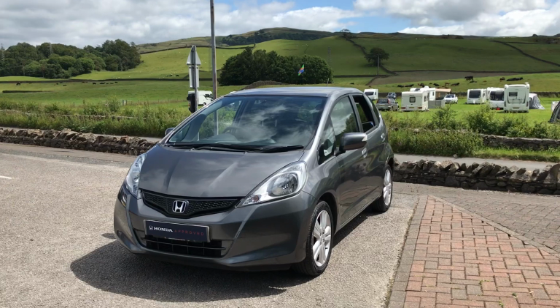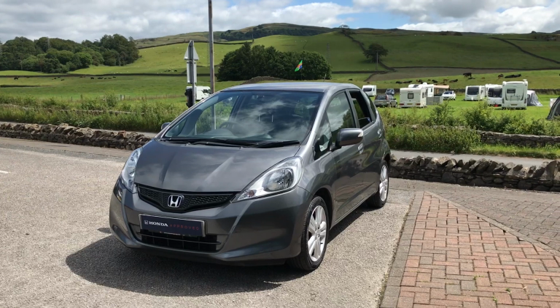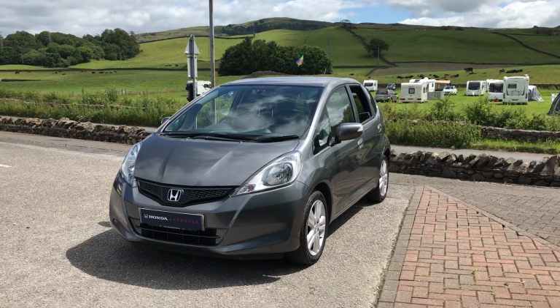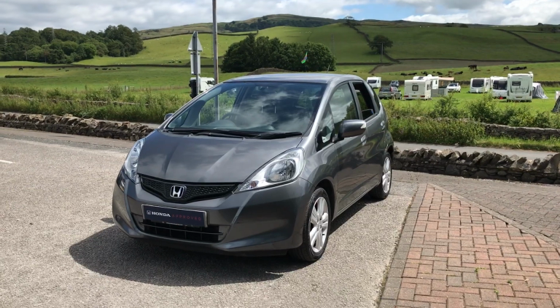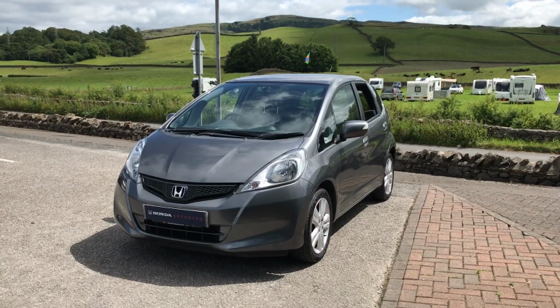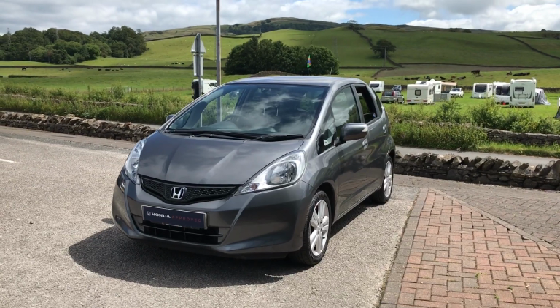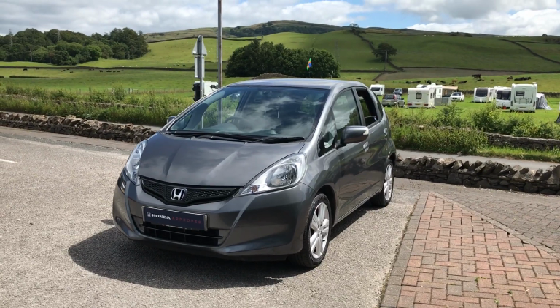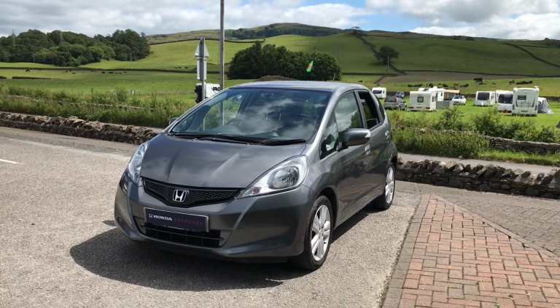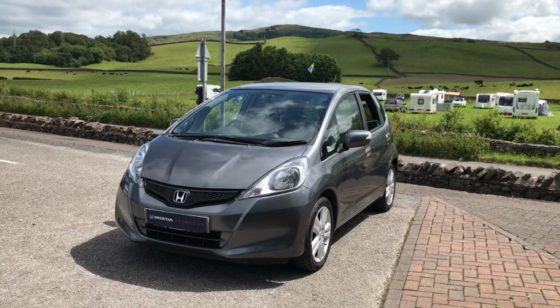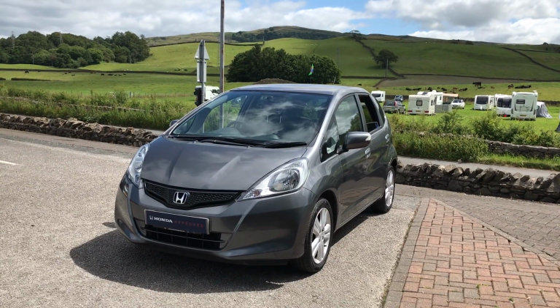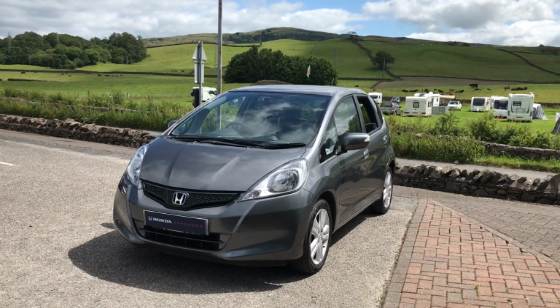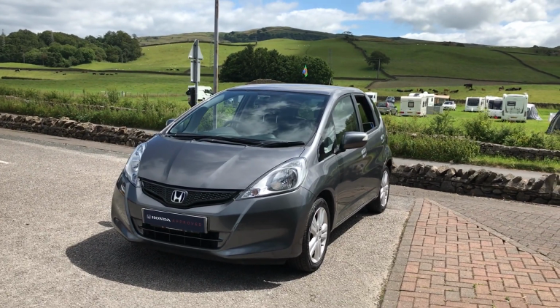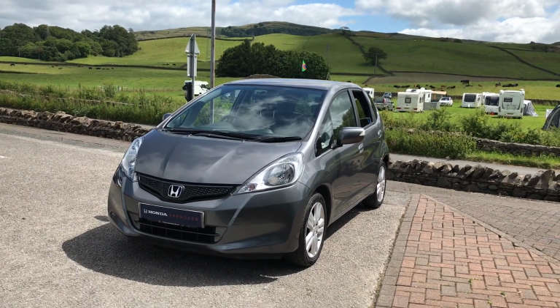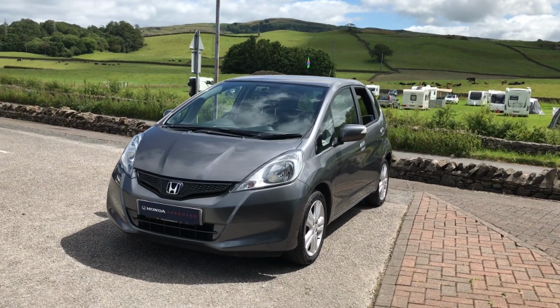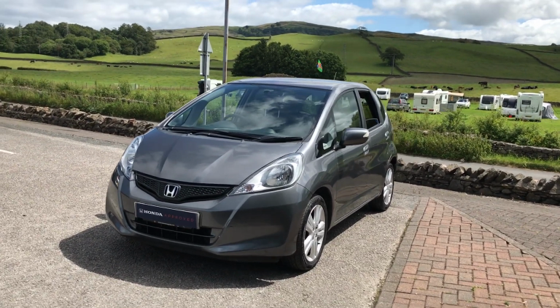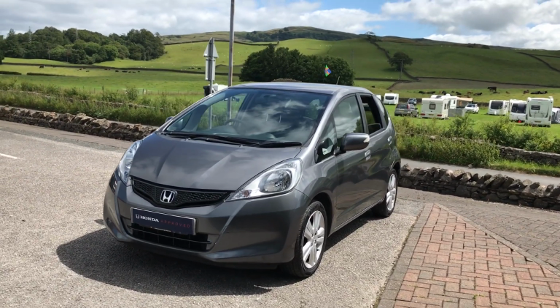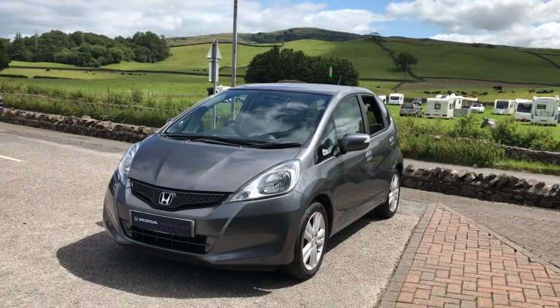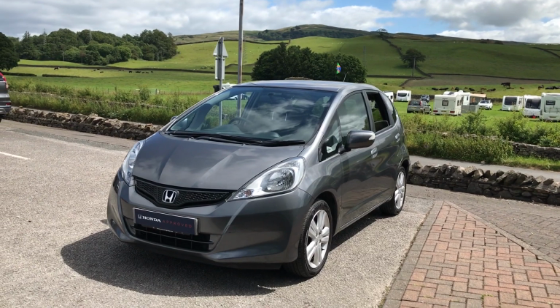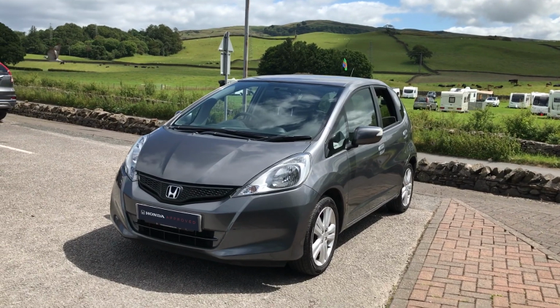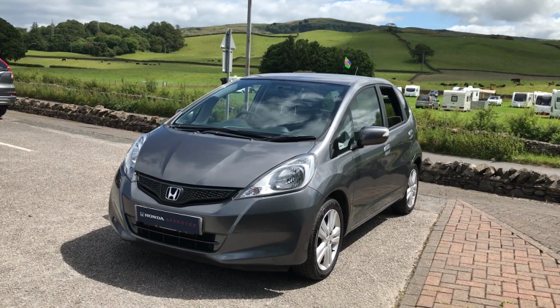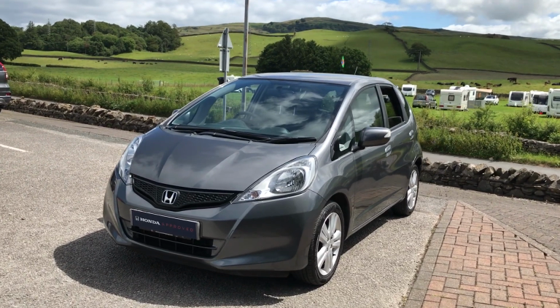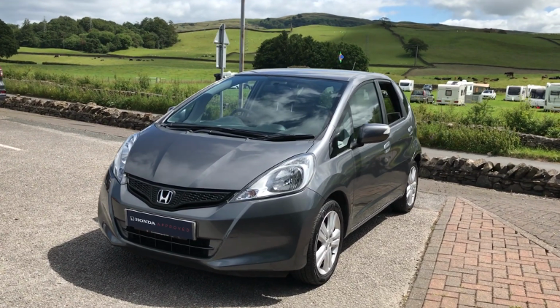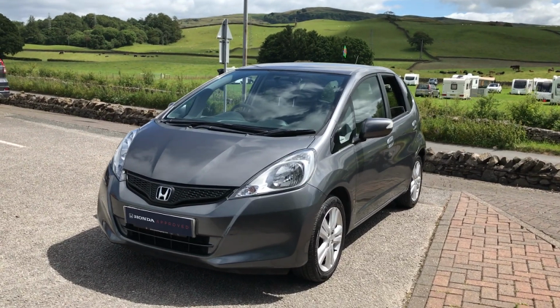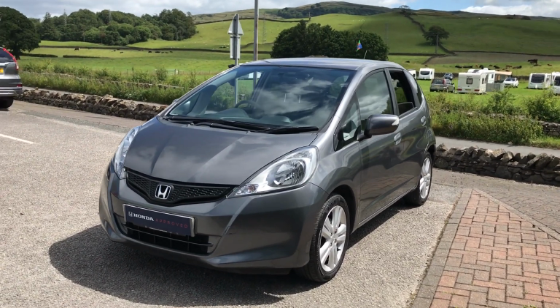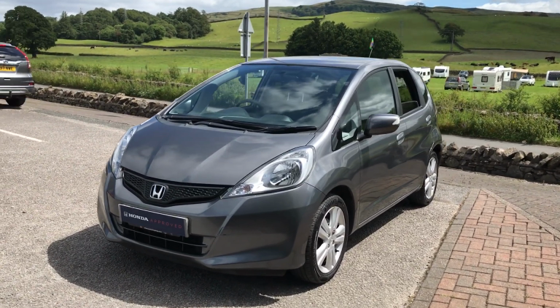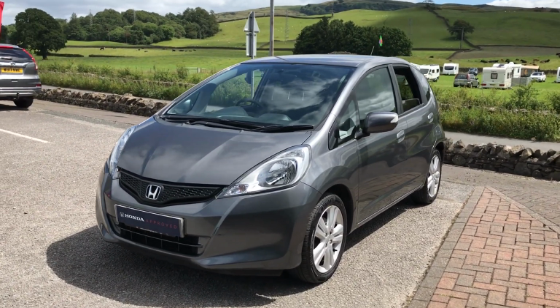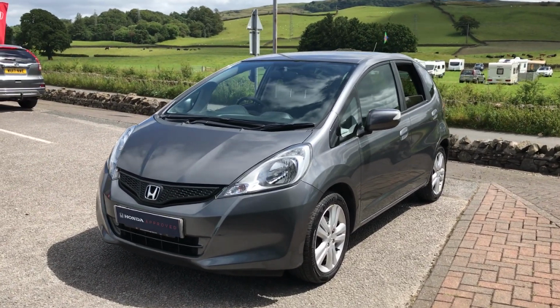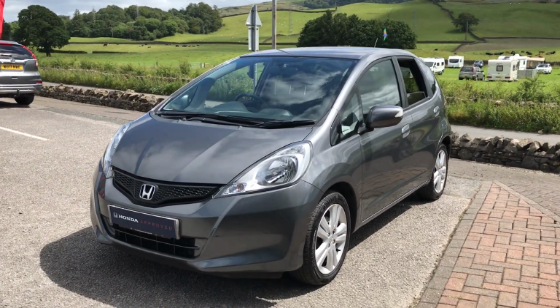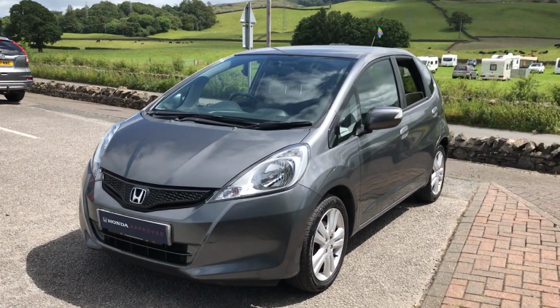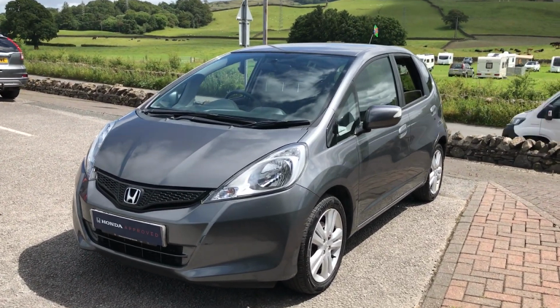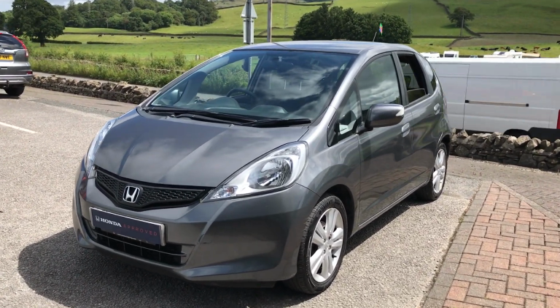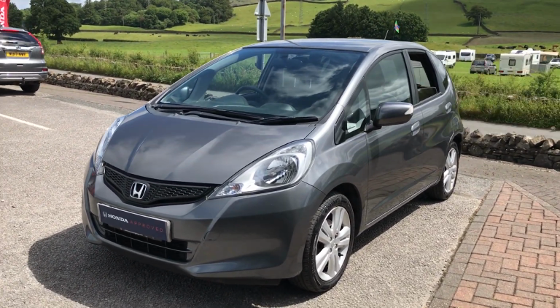Hi guys, welcome back to Kendall Honda. Today I'm just going to give you a walkaround video of this lovely Honda Jazz ES, finished in Polished Metal.